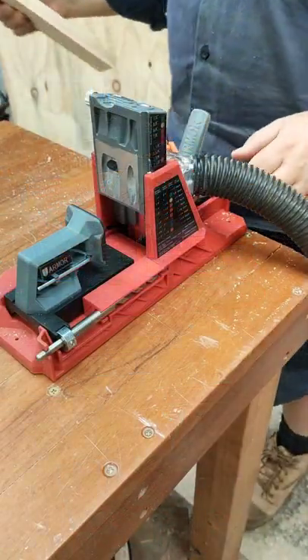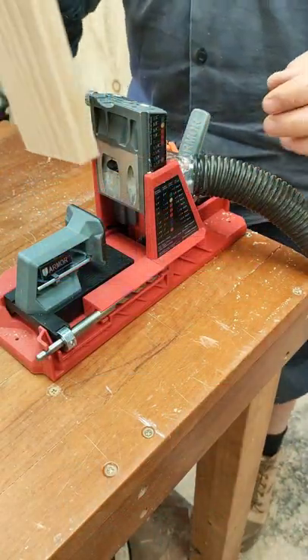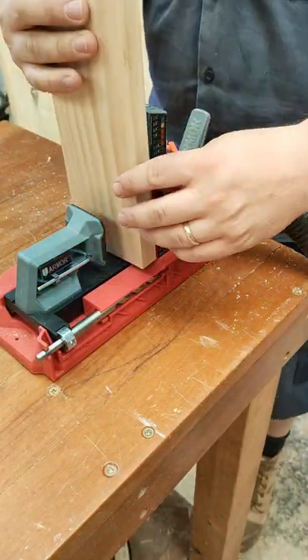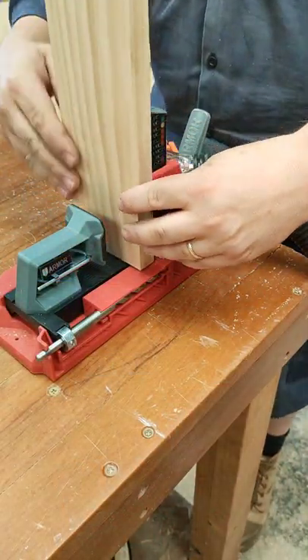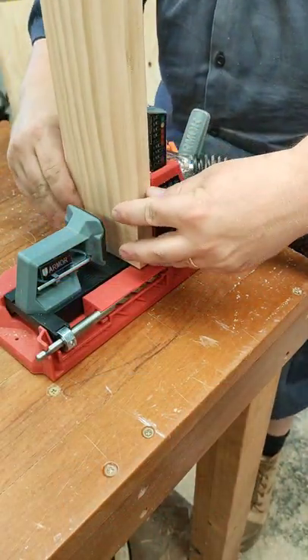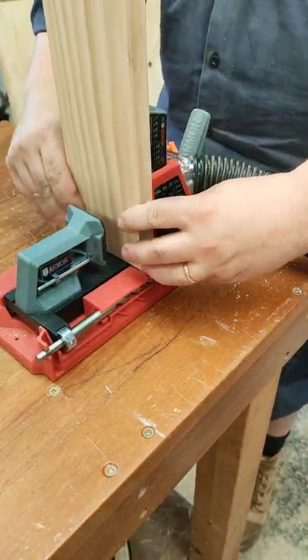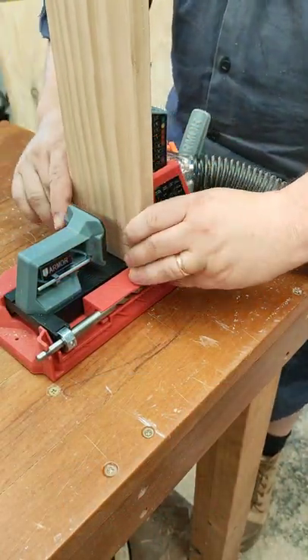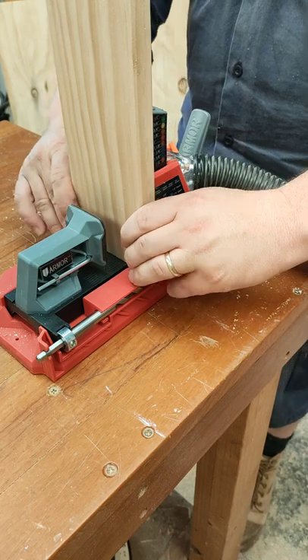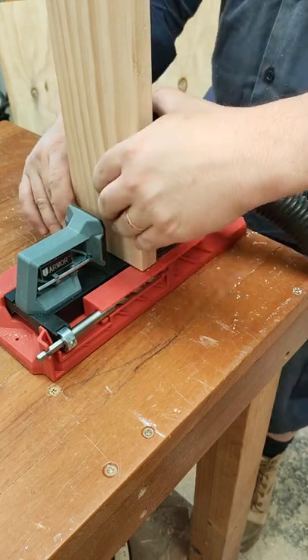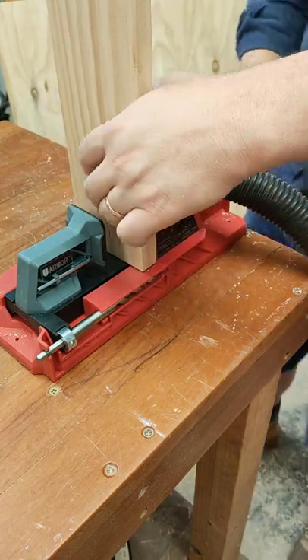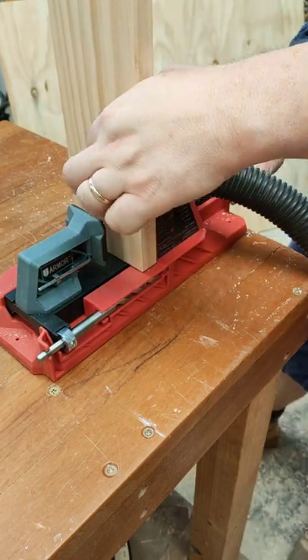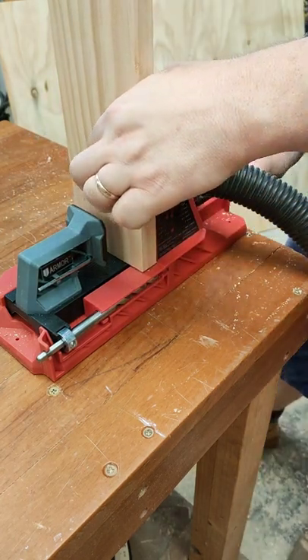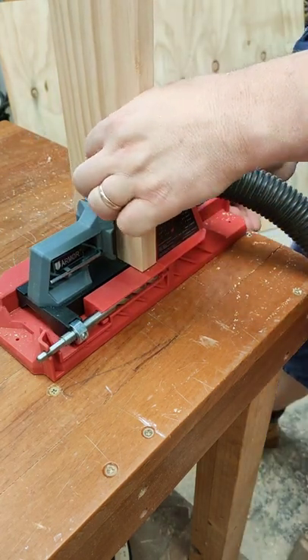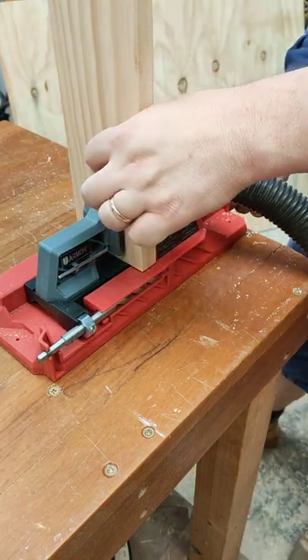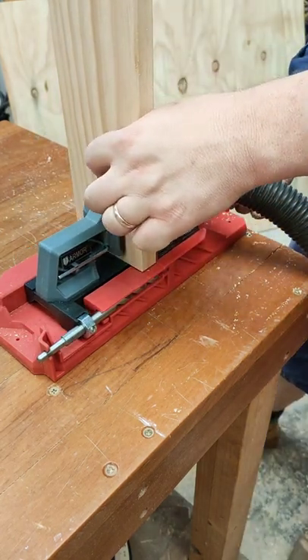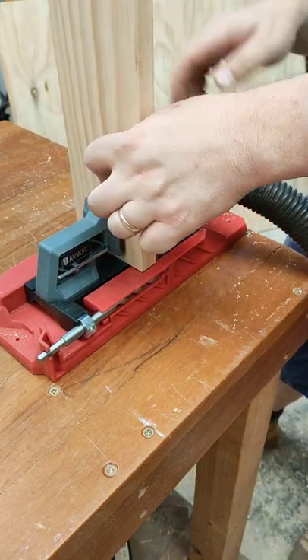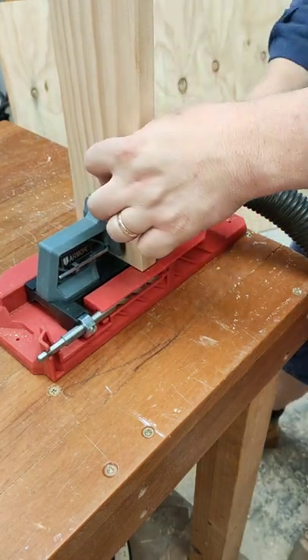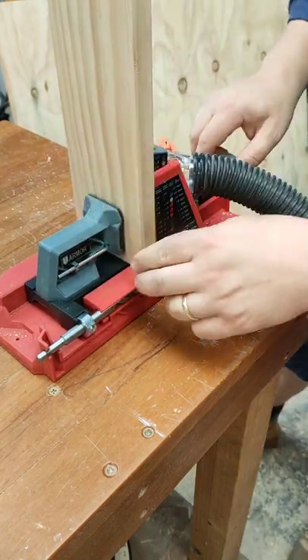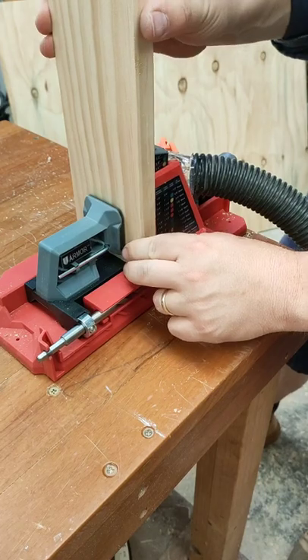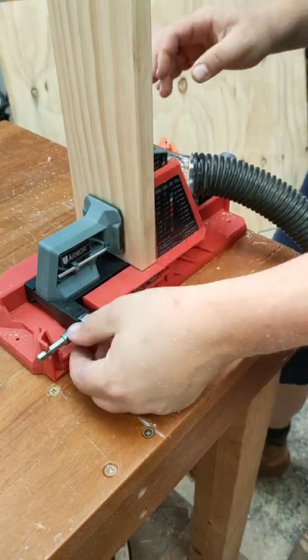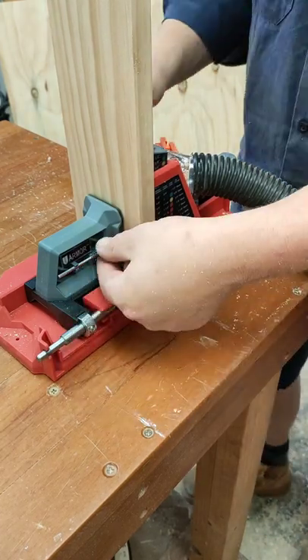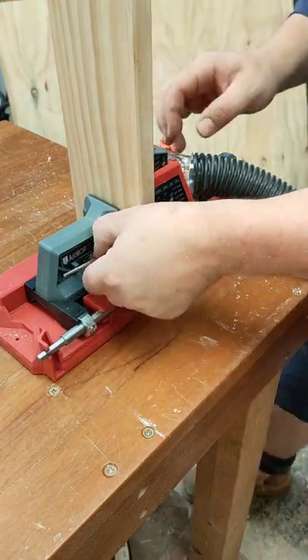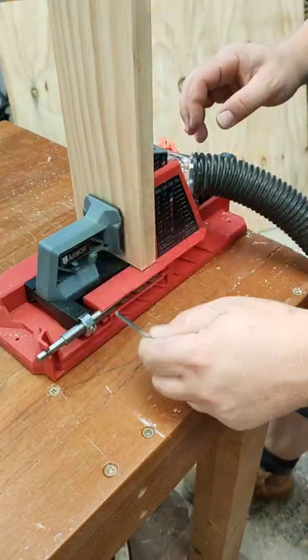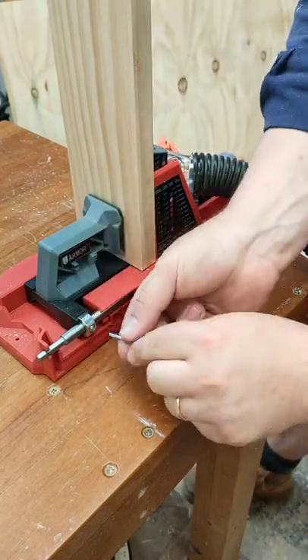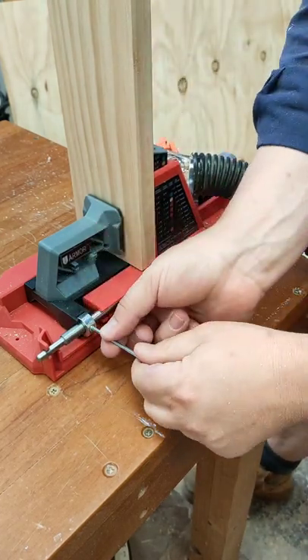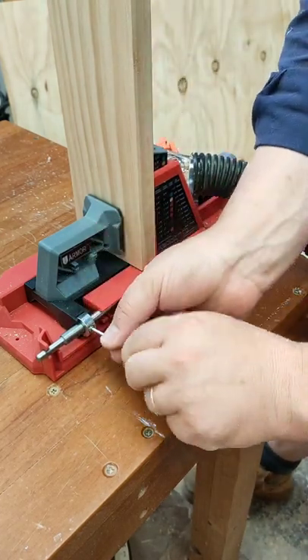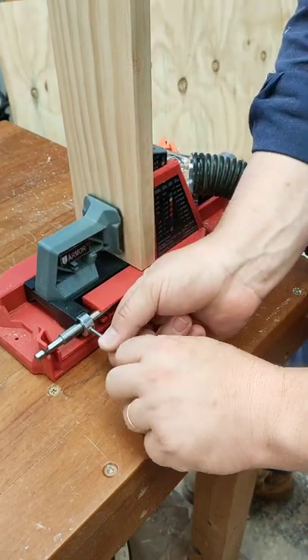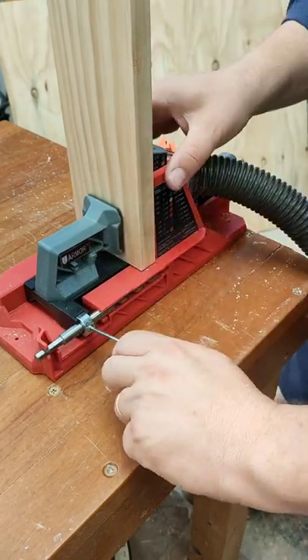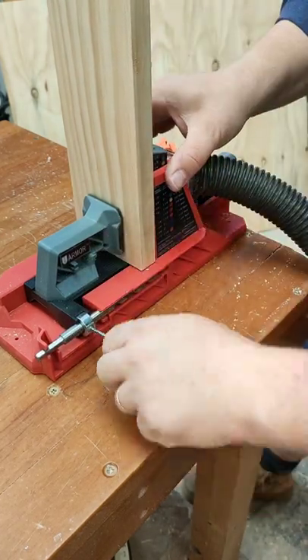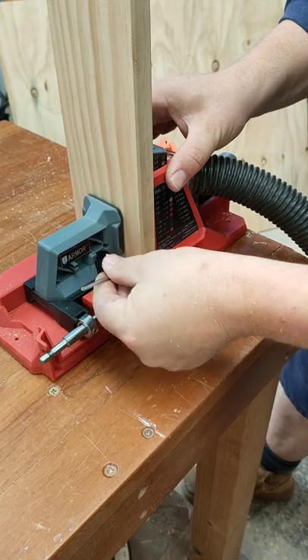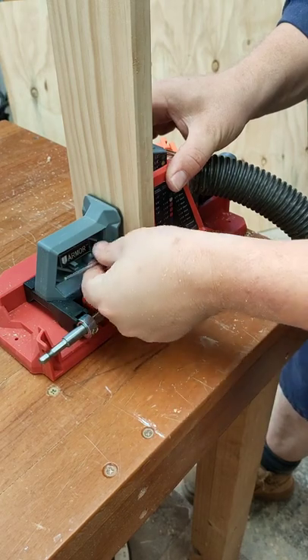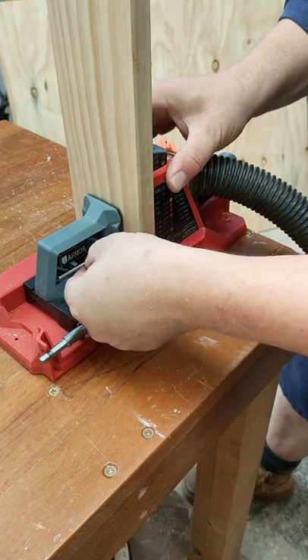So first thing we do guys is pop out a bit of stock in the centre here before sliding the clamp into place. This thing's awesome because as you can see it's also adjusted the depth collar on the drill bit. So just give that a tighten before we get ready to go.